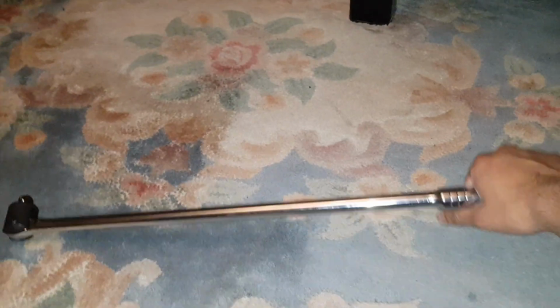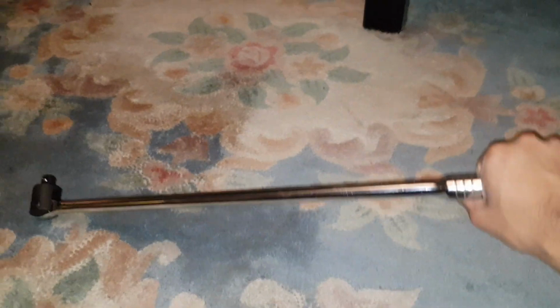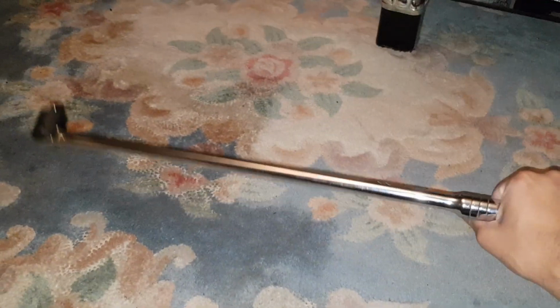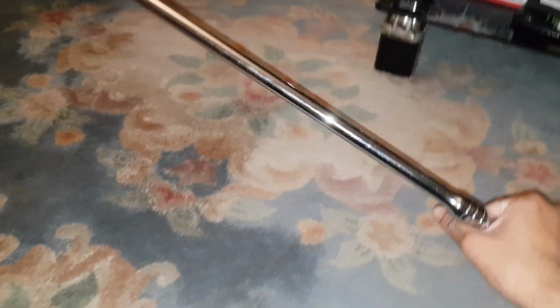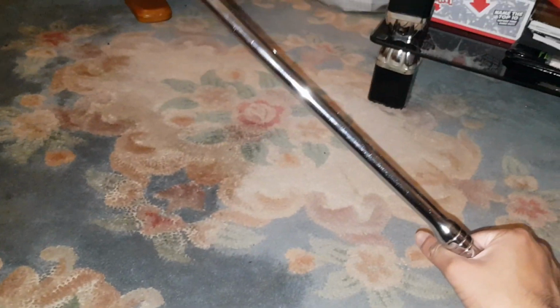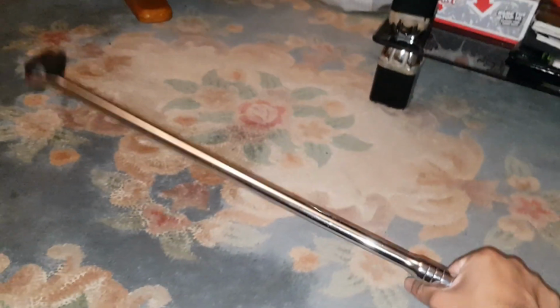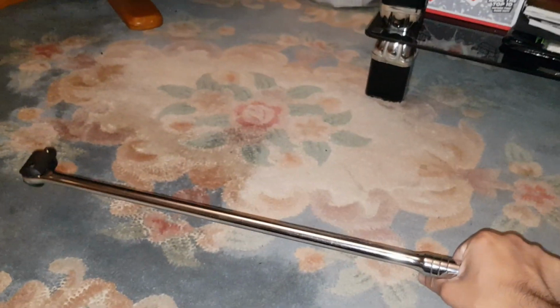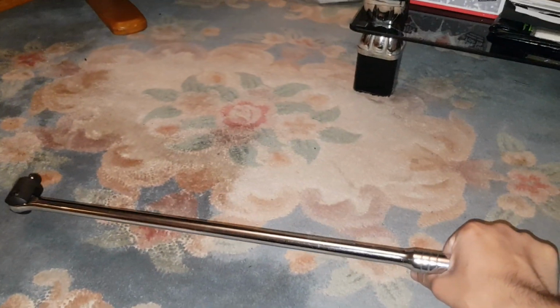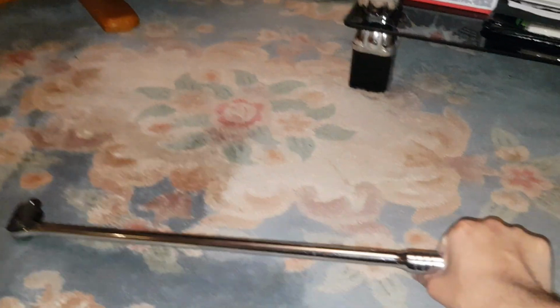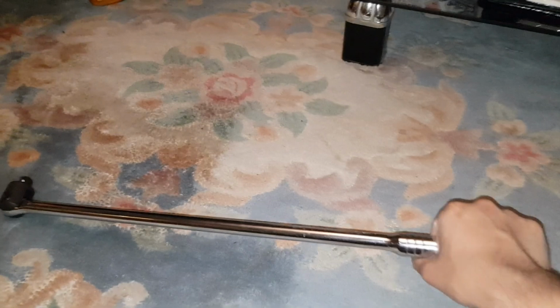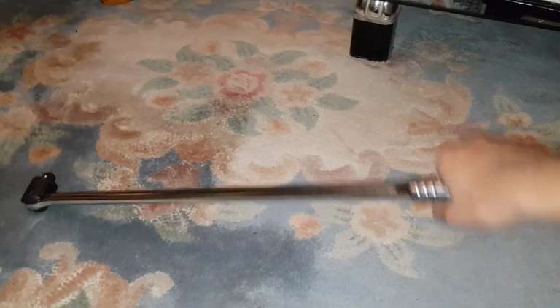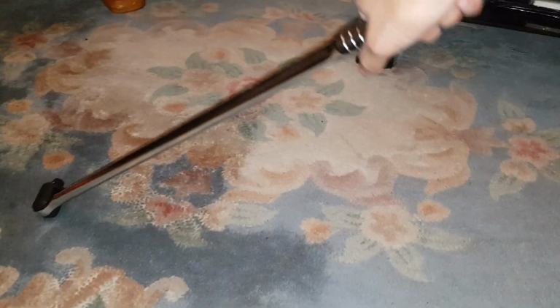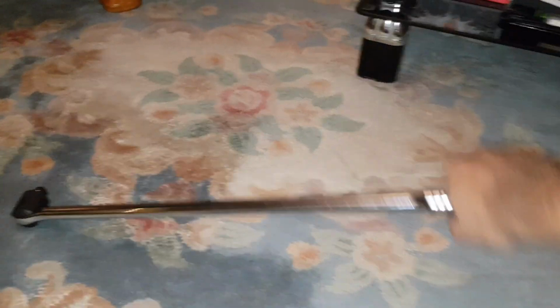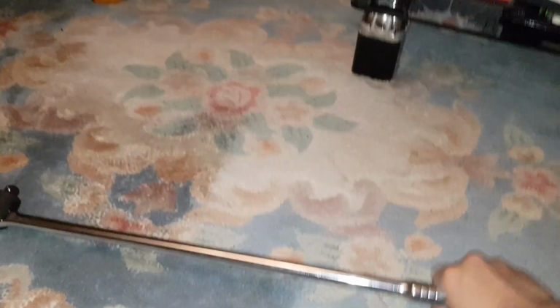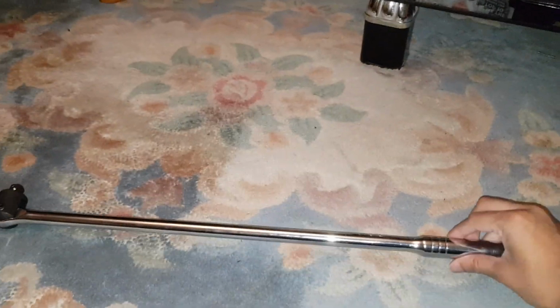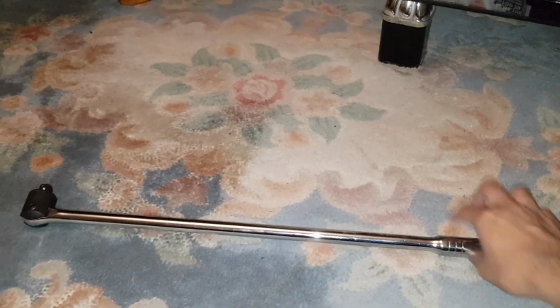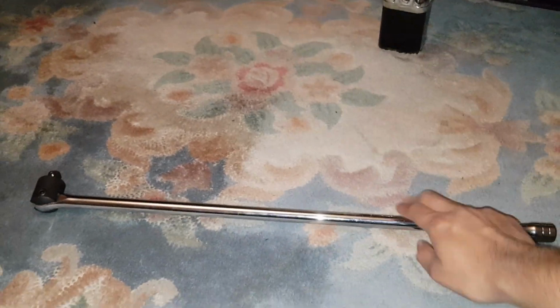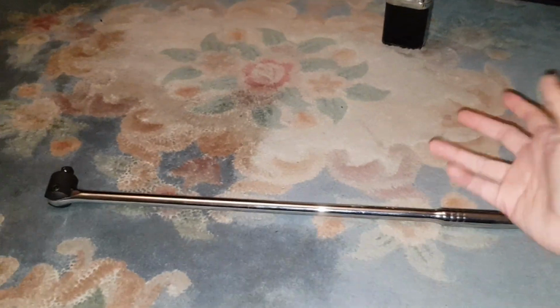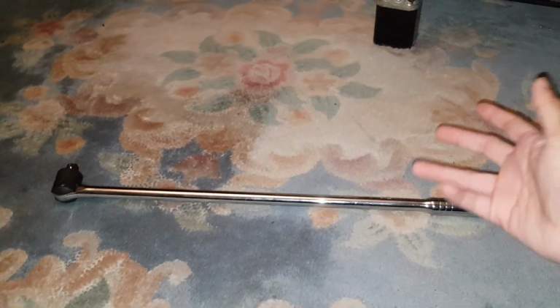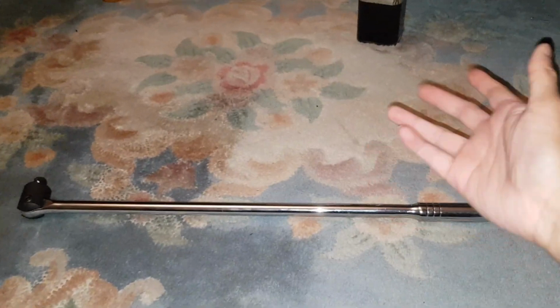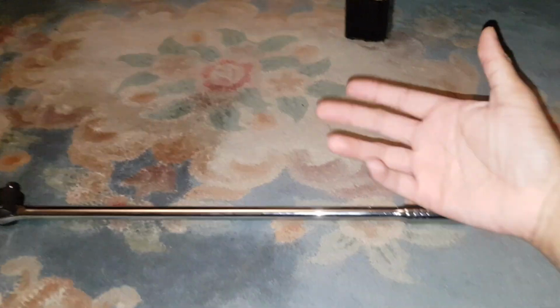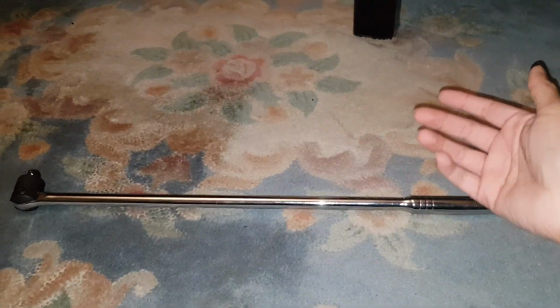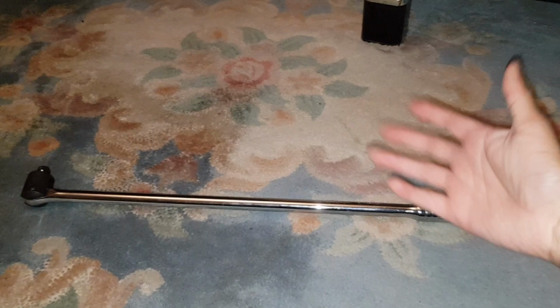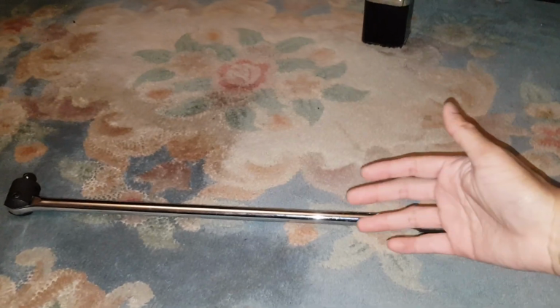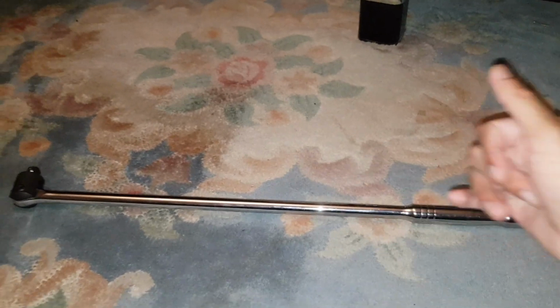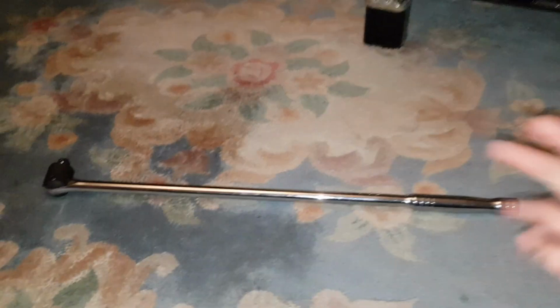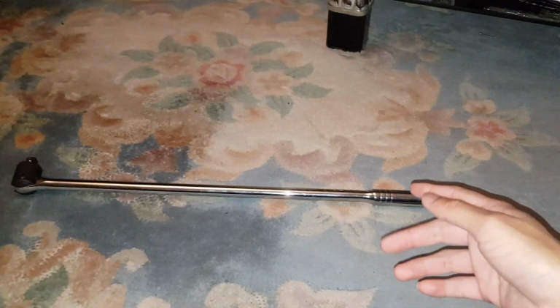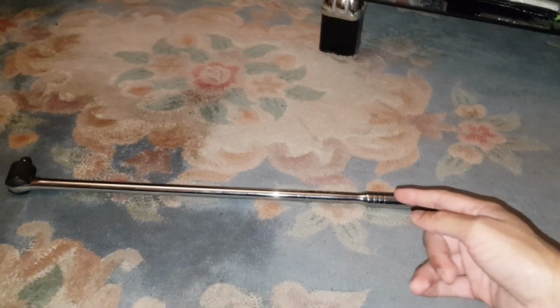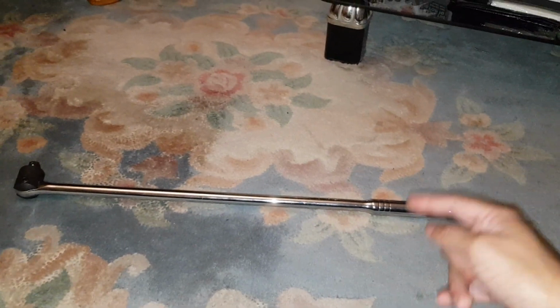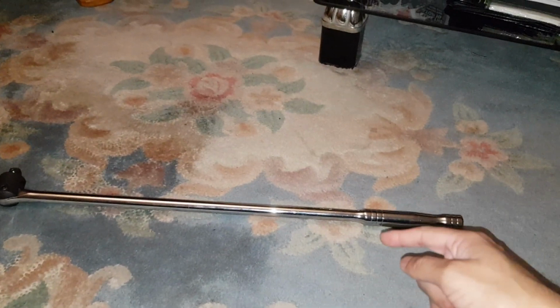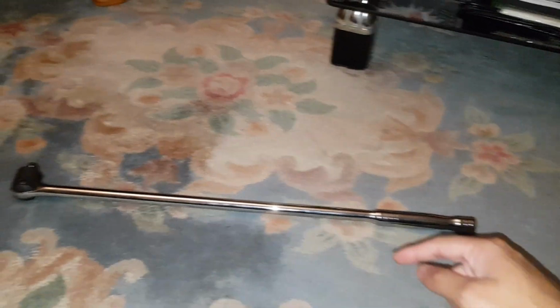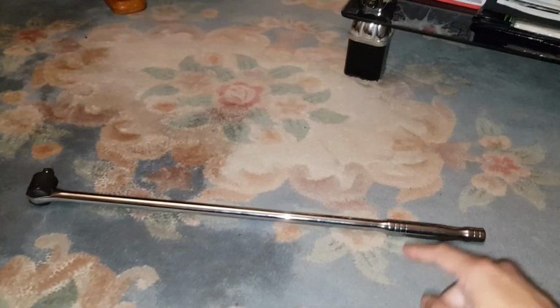It's made out of chrome vanadium steel, that's why it's very hard and very heavy. The main reason it's so heavy is so you can put lots of force on it and the tool won't break, bend, or anything. It's going to last a long time. It also has a lifetime warranty, I believe.